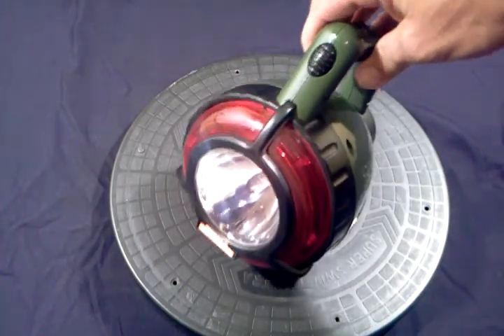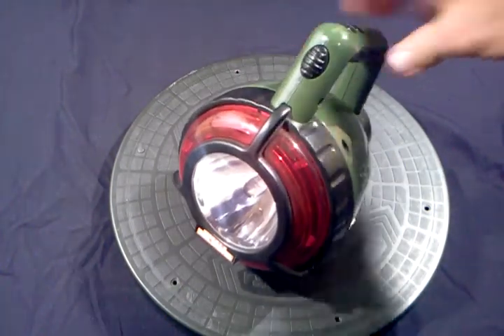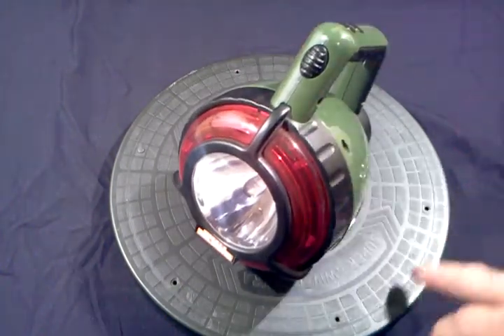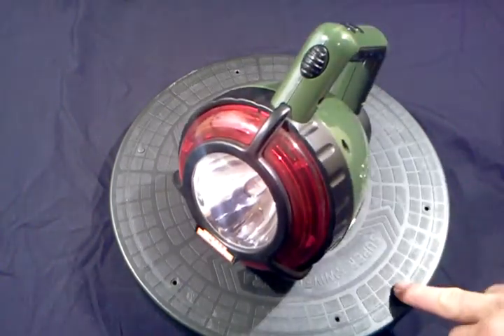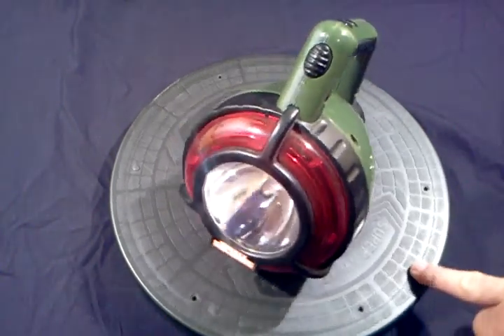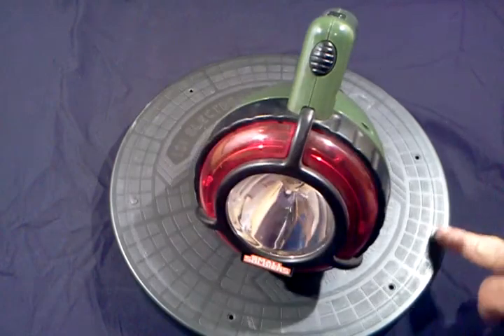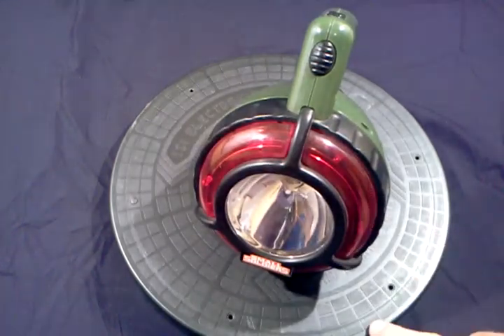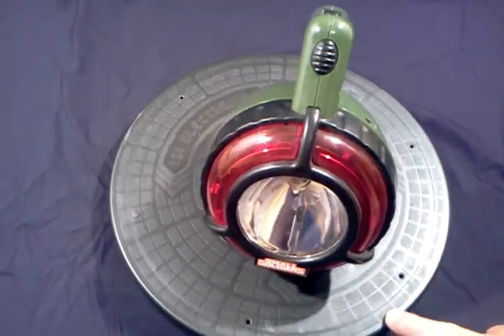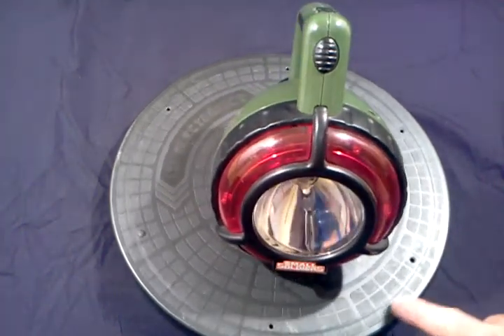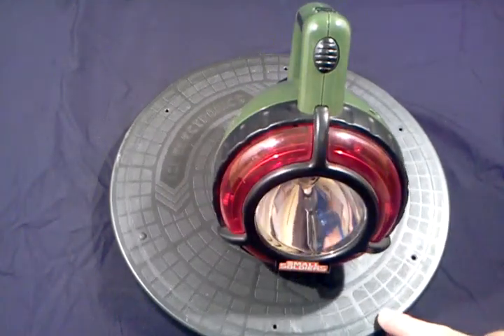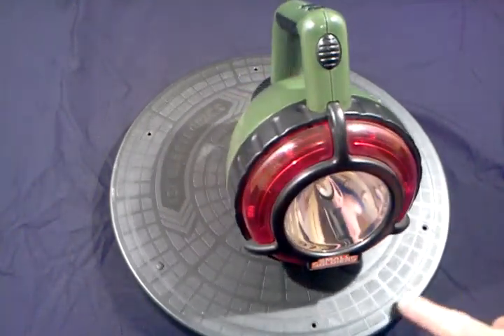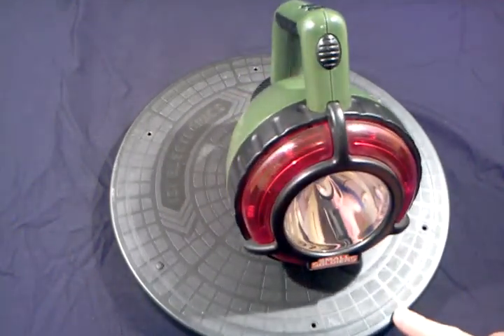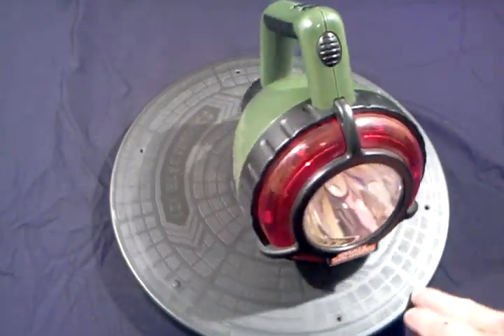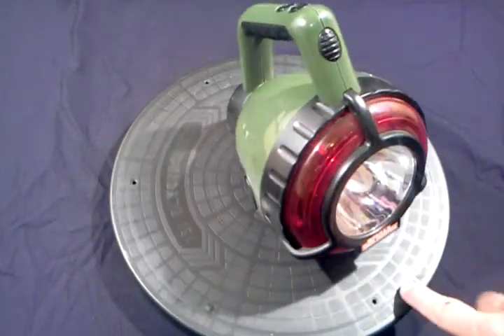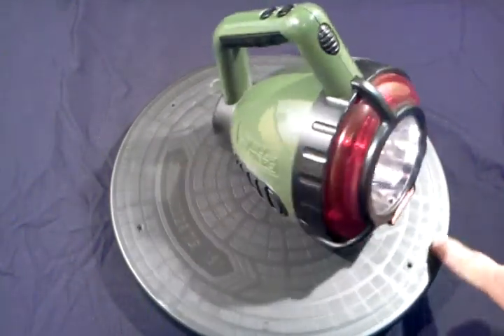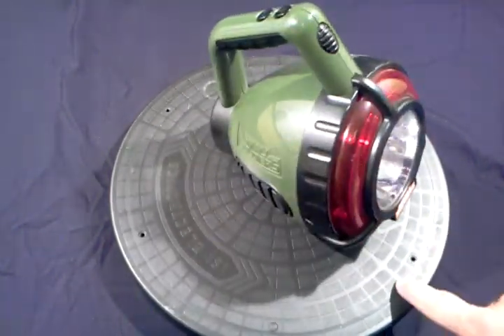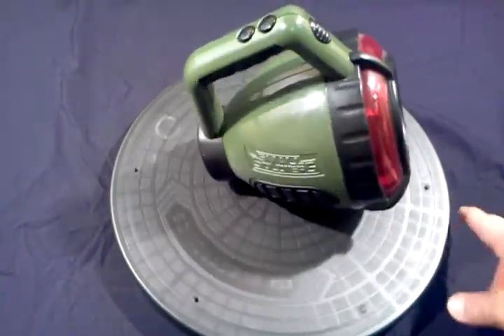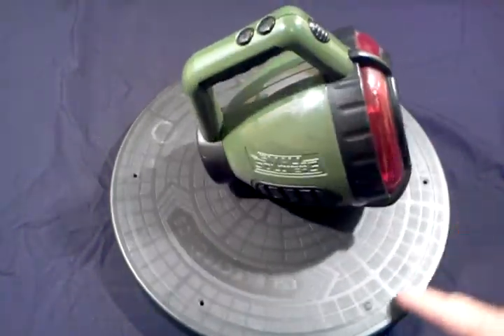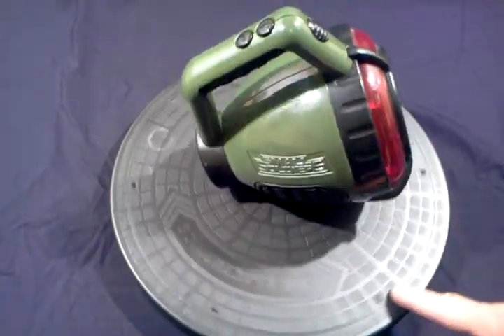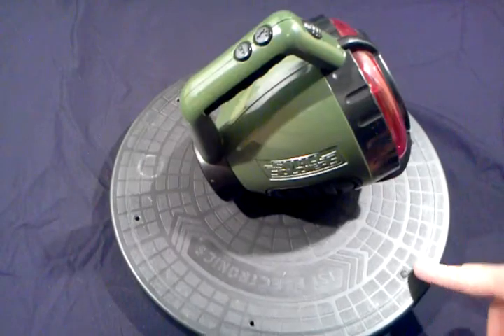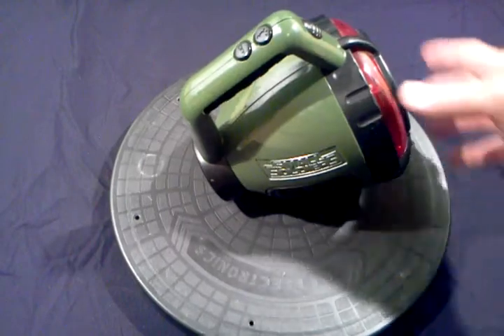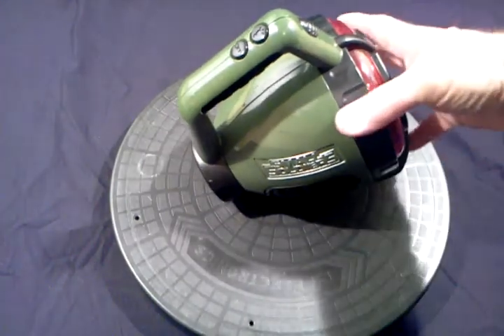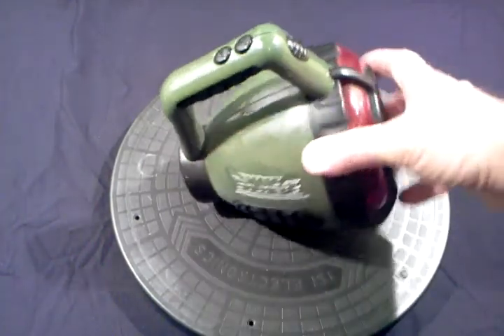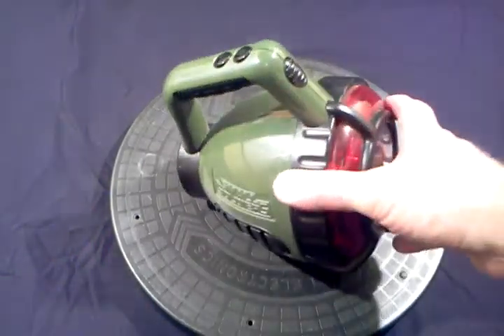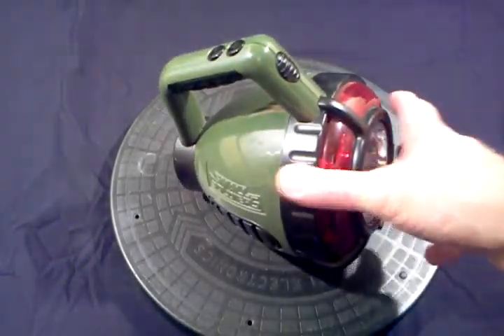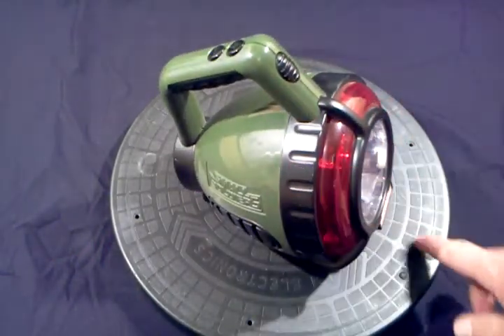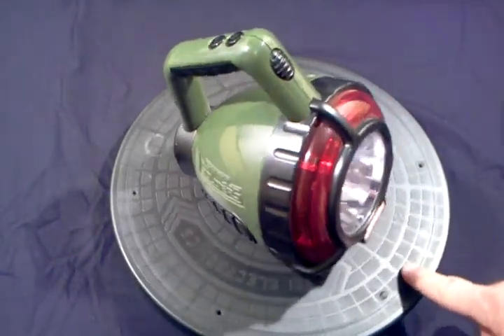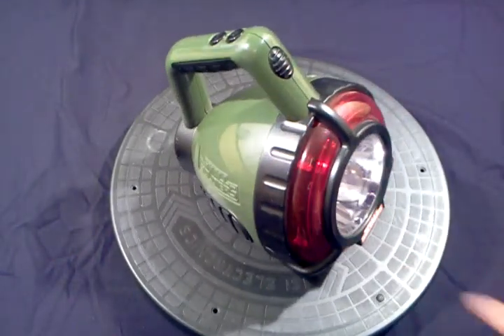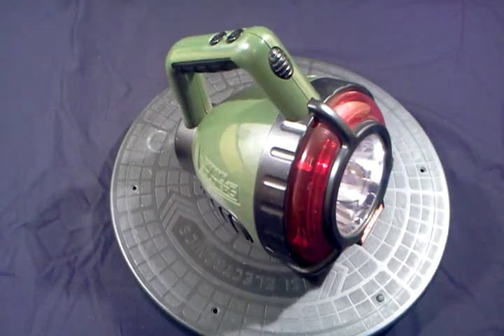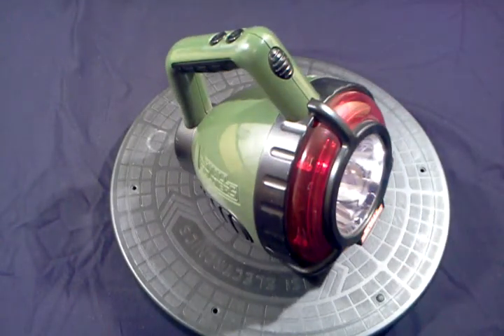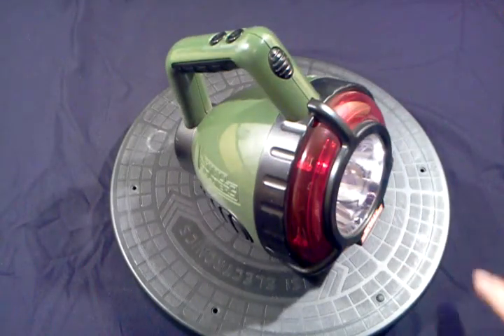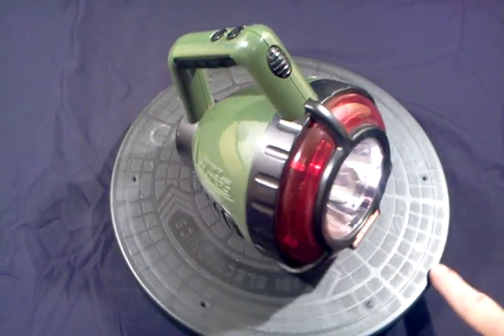So there it is — the Small Soldiers talking flashlight with various light features and sounds from the movie. Neat little flashlight. Works great. Thanks for watching.